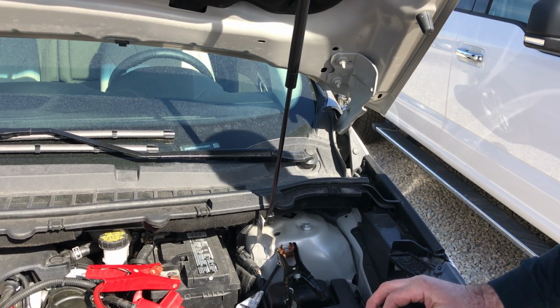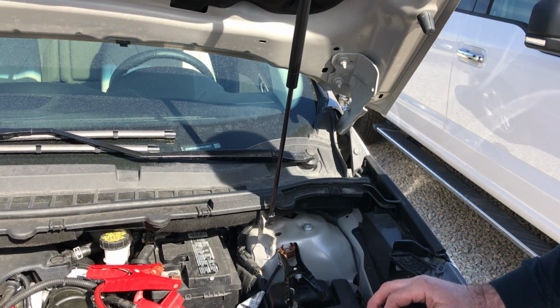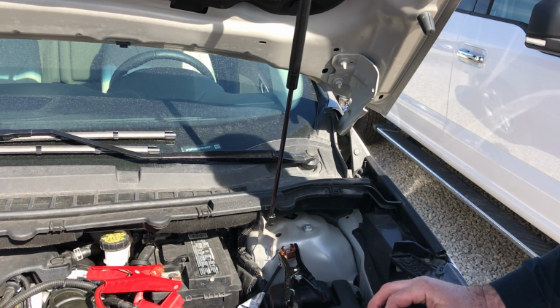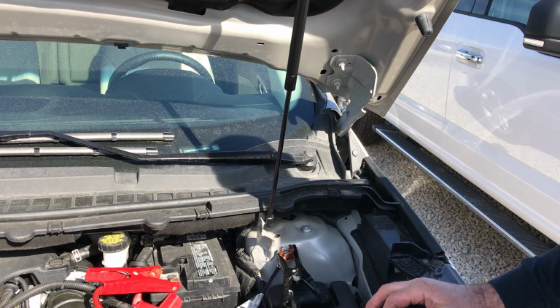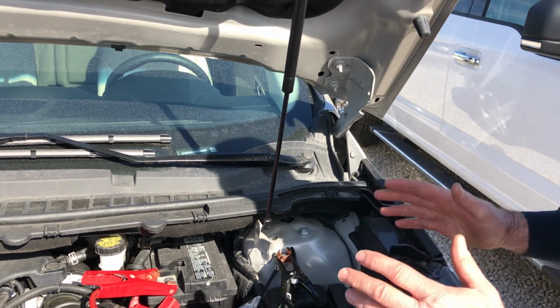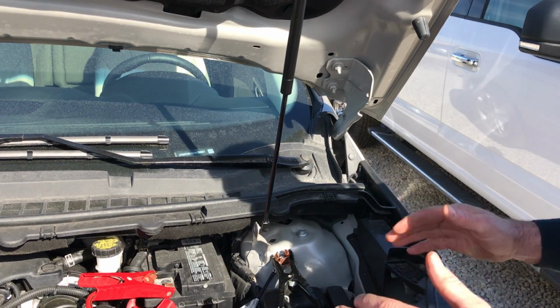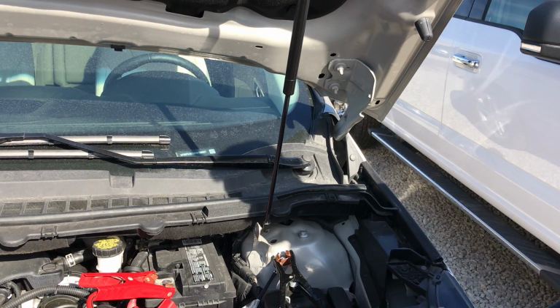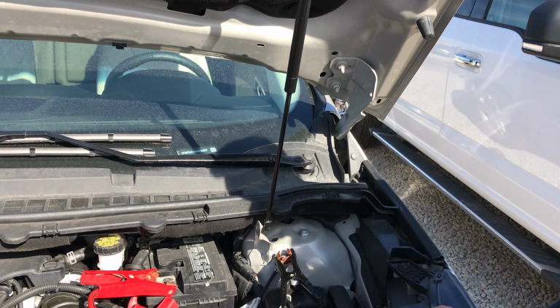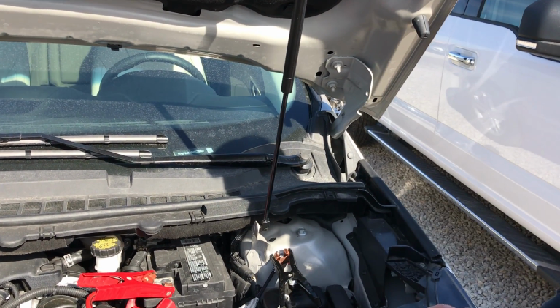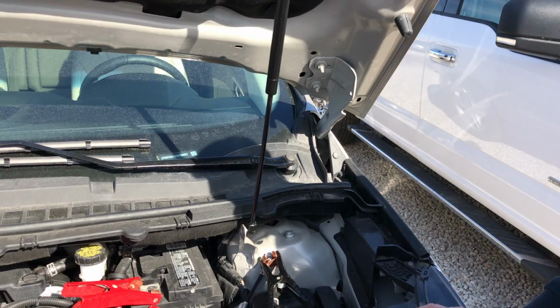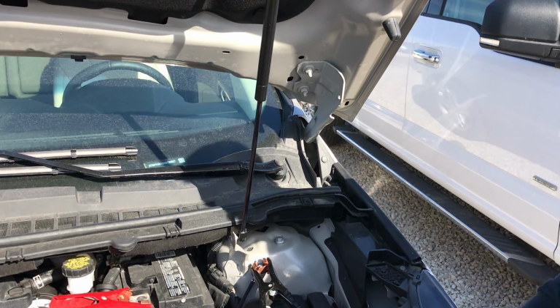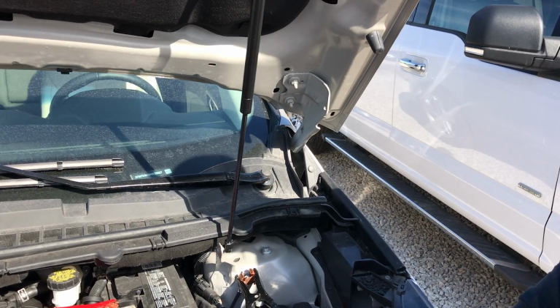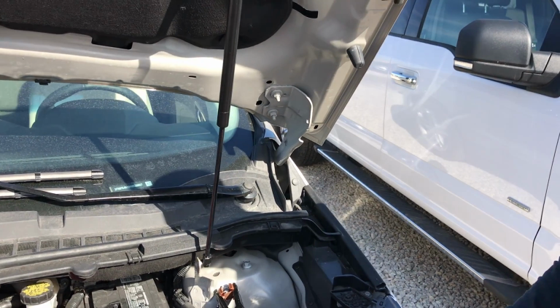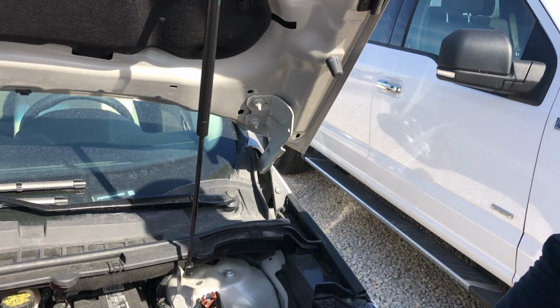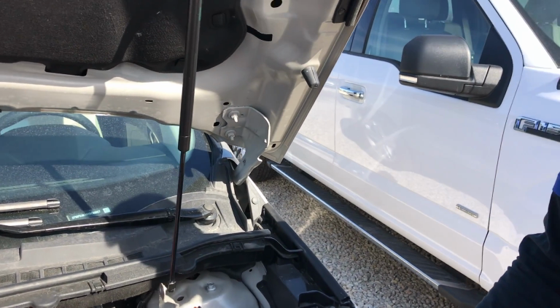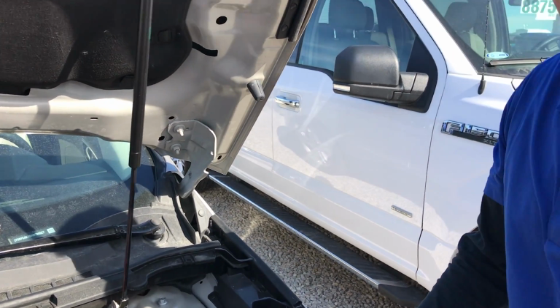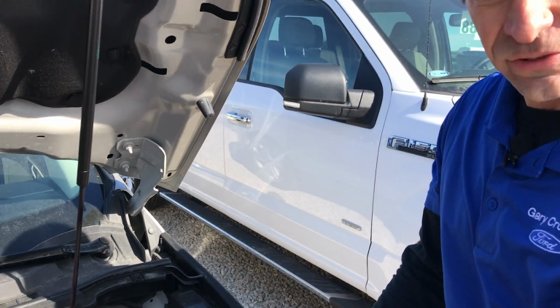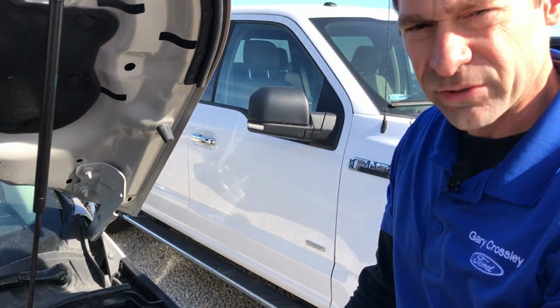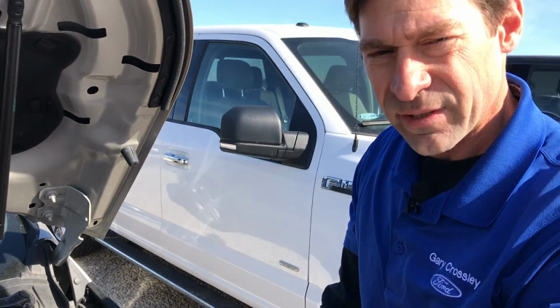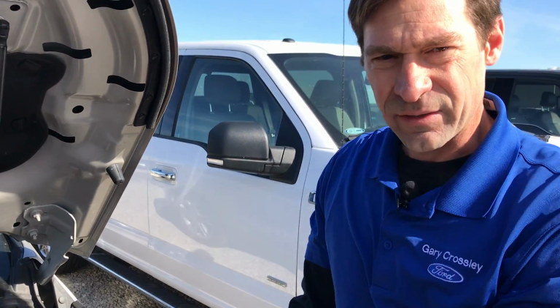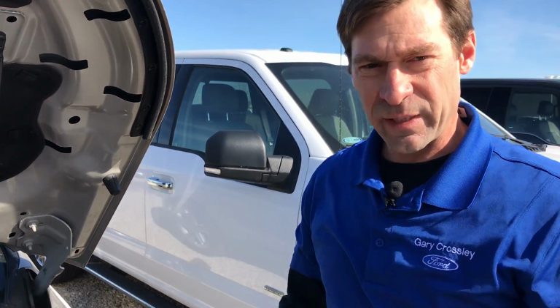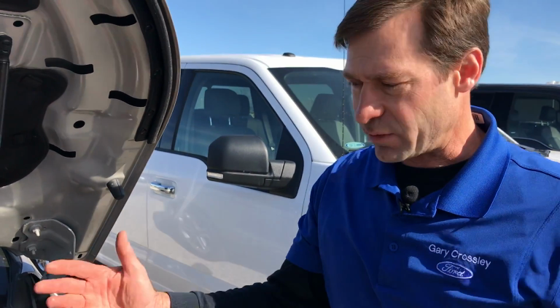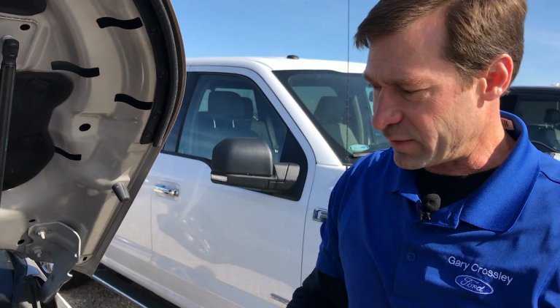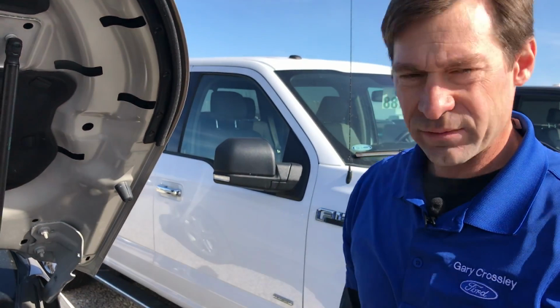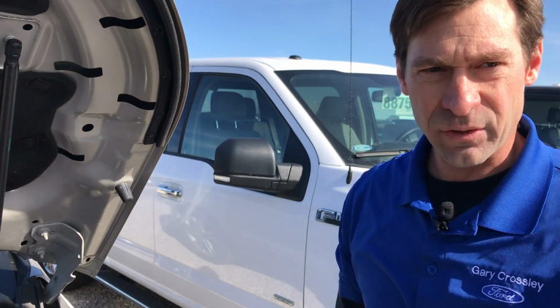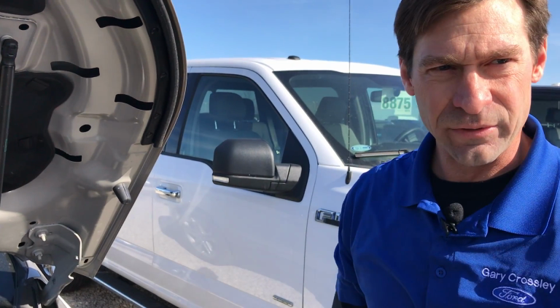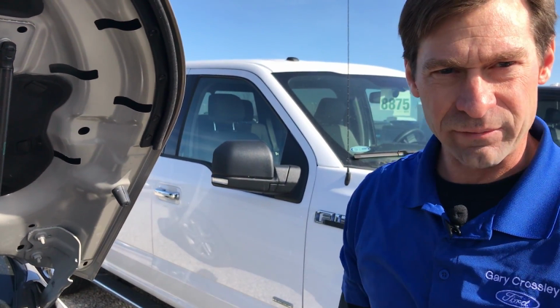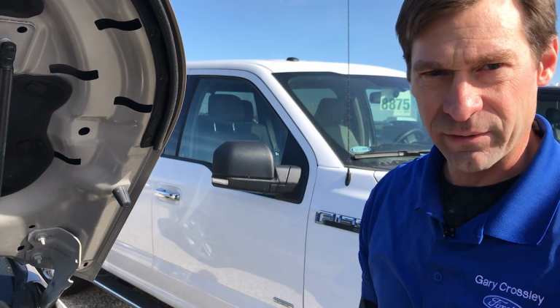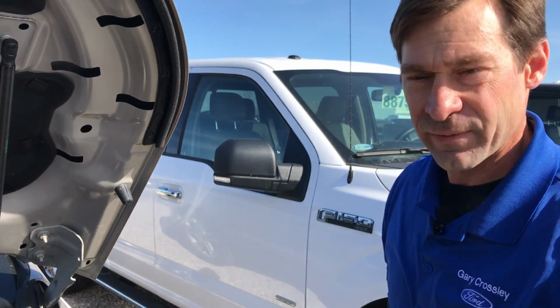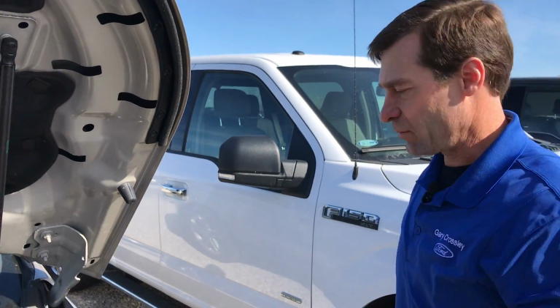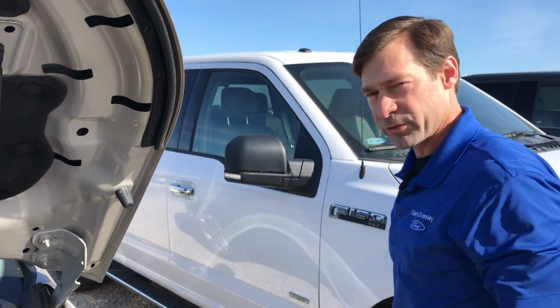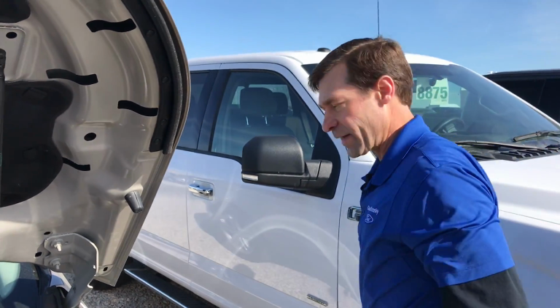And then, as long as your connections are good and it's sufficiently charged, you're going to be able to go ahead and start your dead vehicle, which we'll try now.